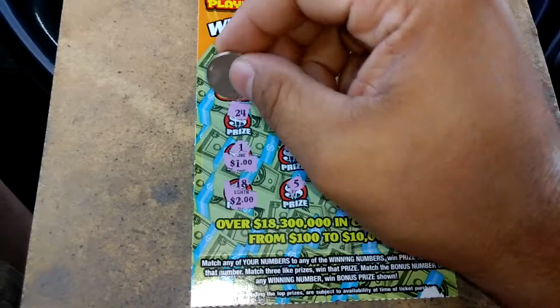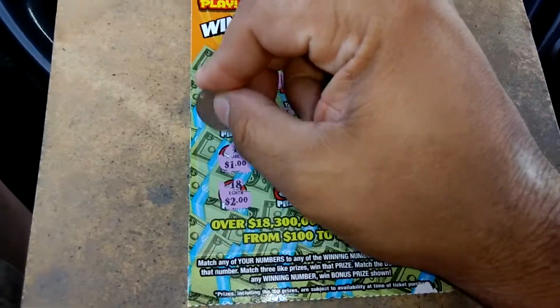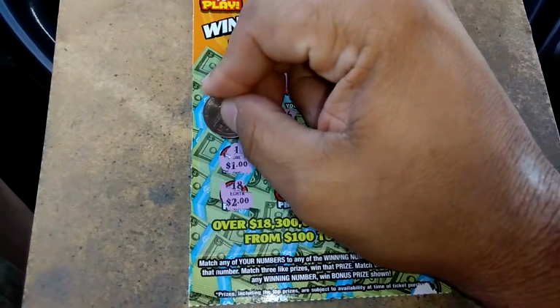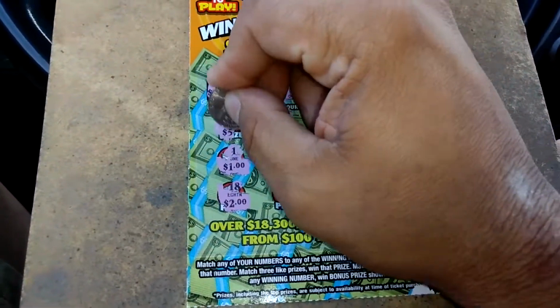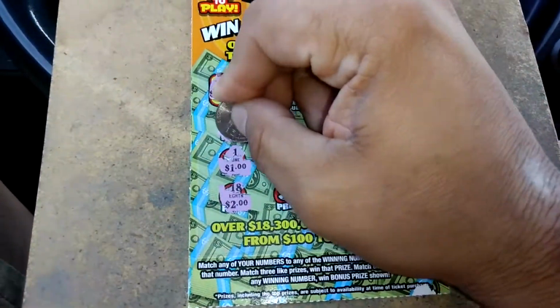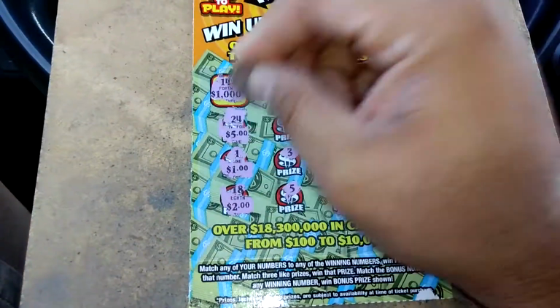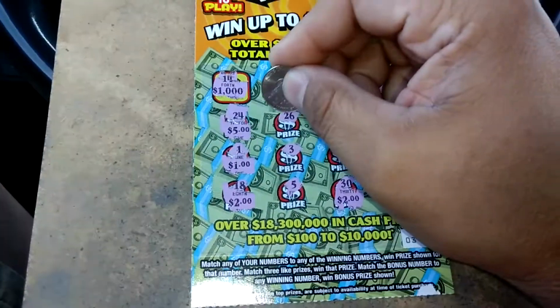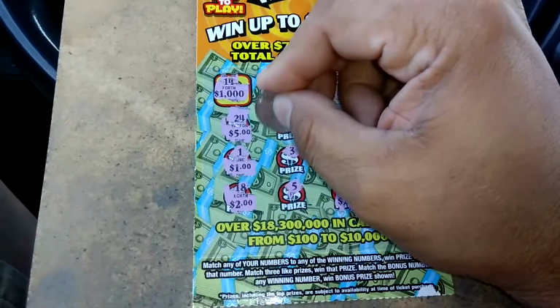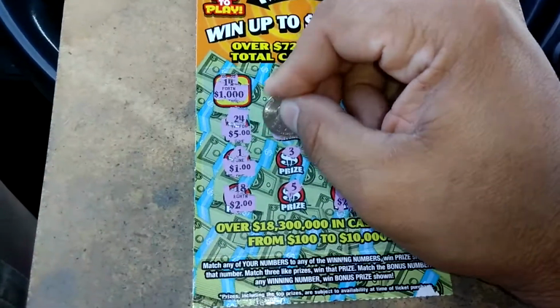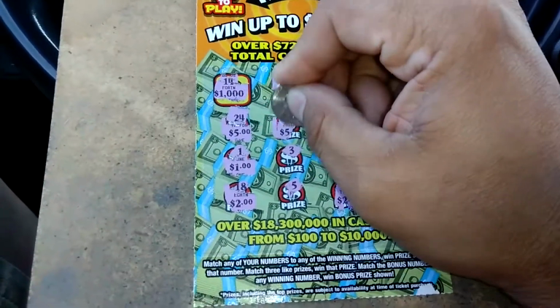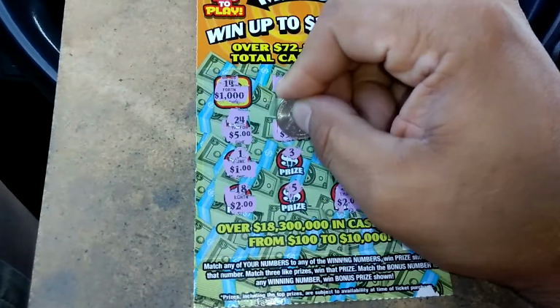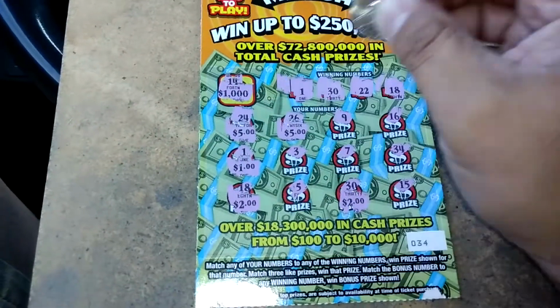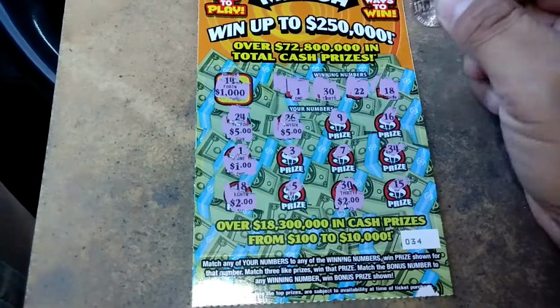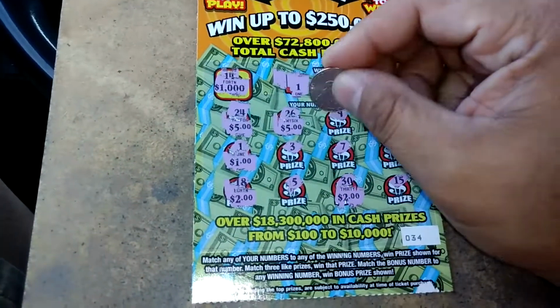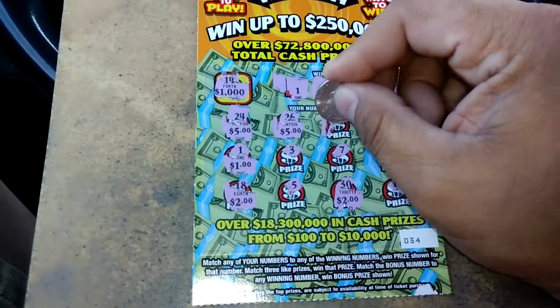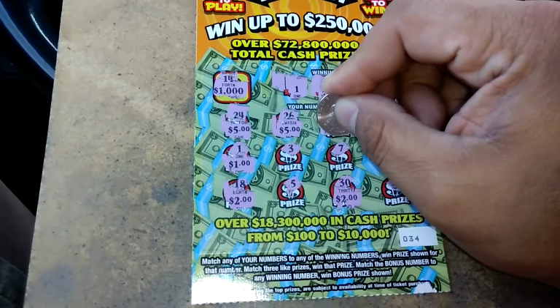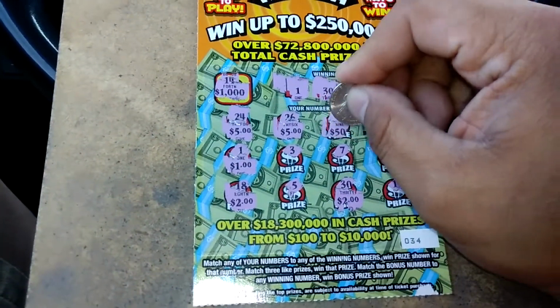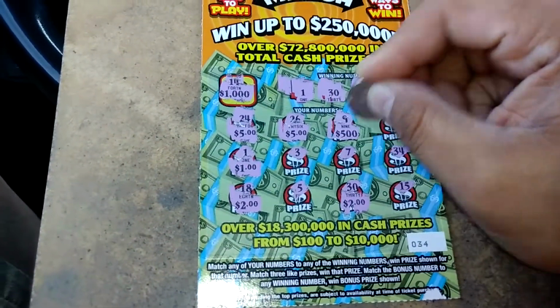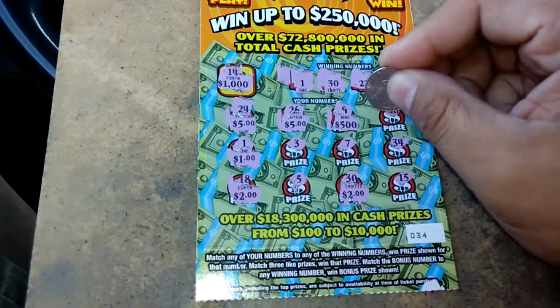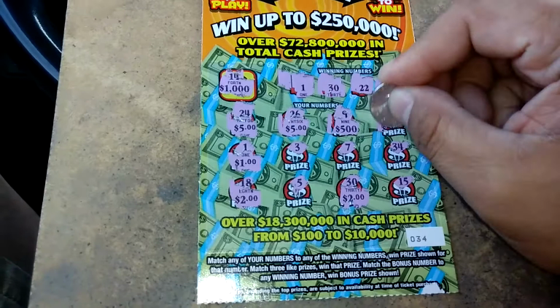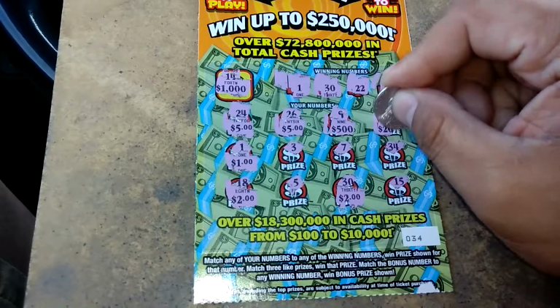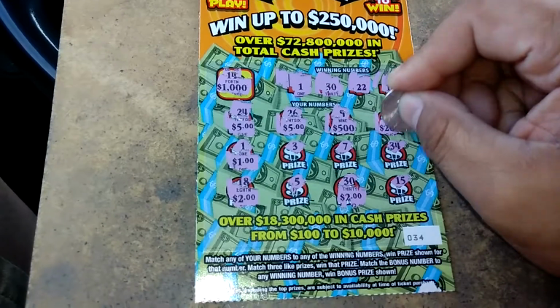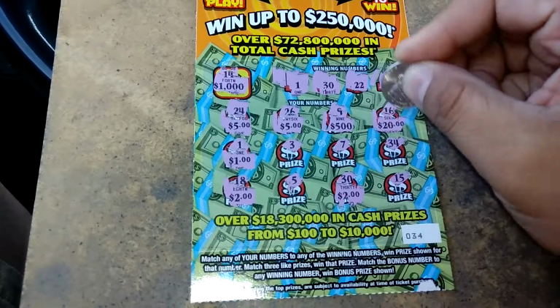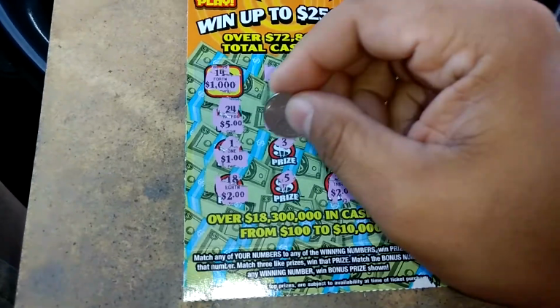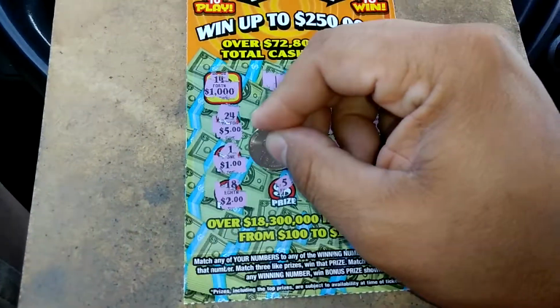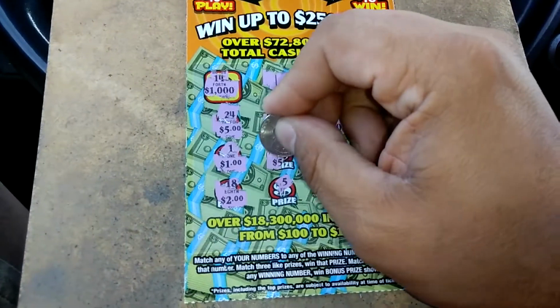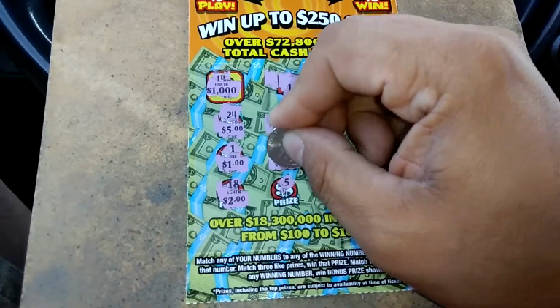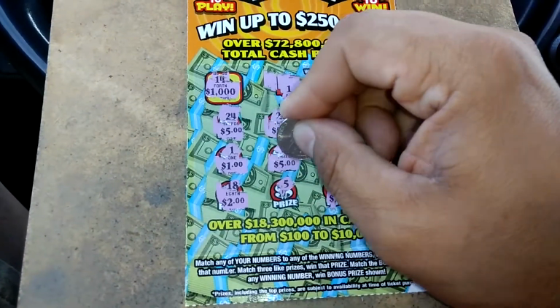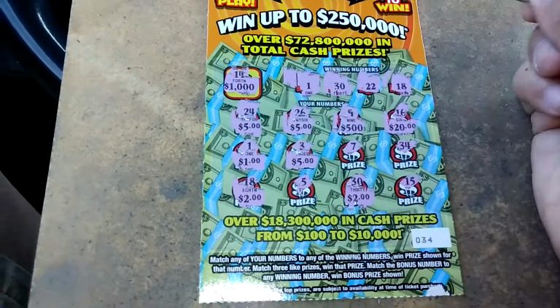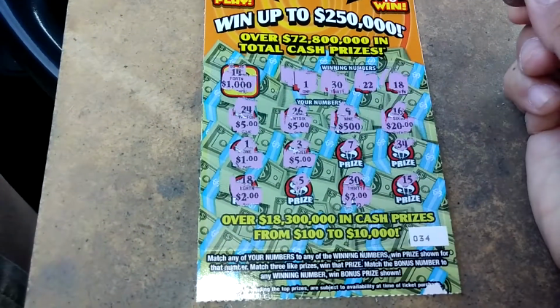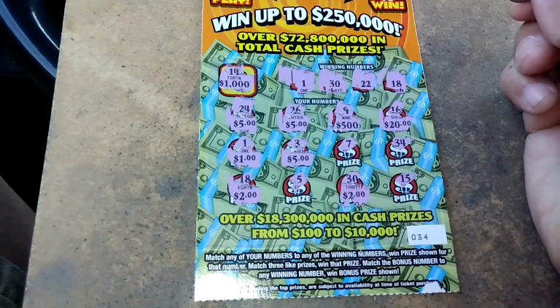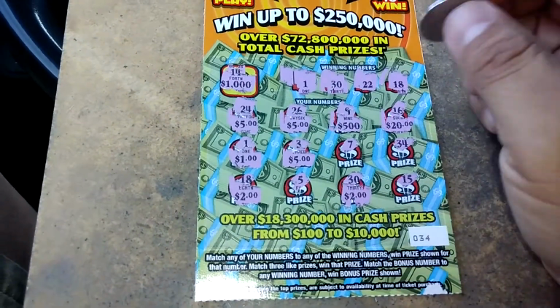Let's see what else we got here. There's a 5, there's a 5. 500. 20. We got $10.